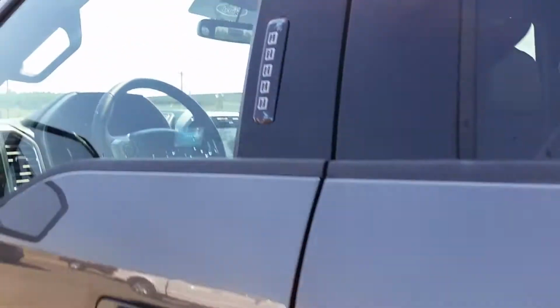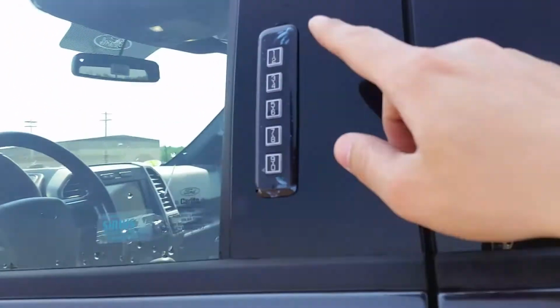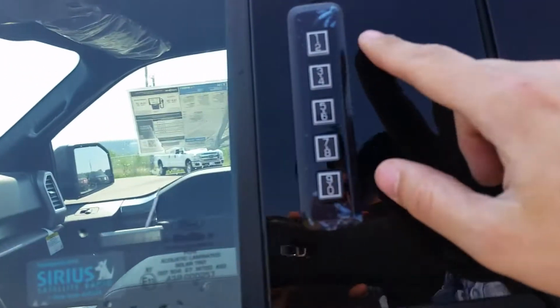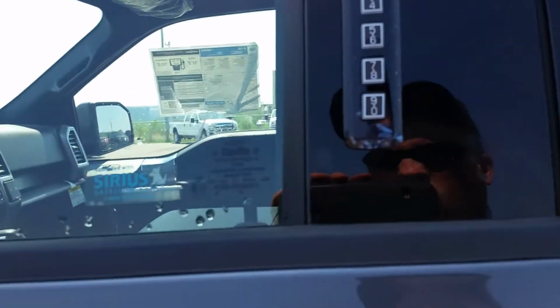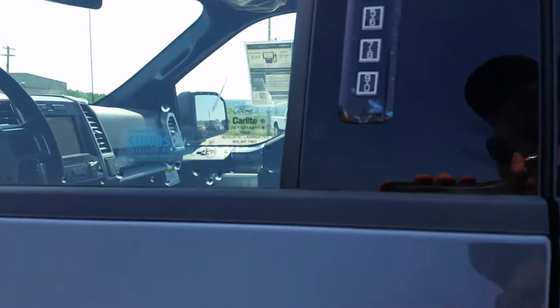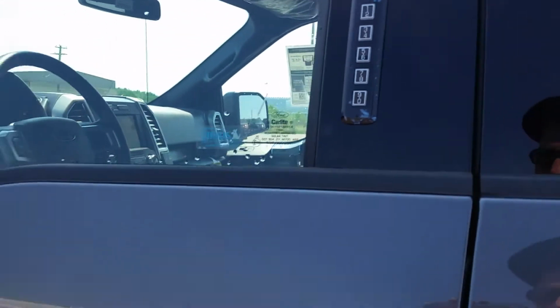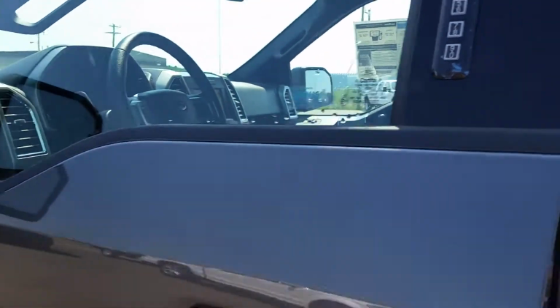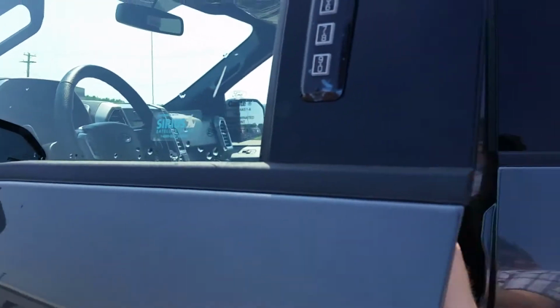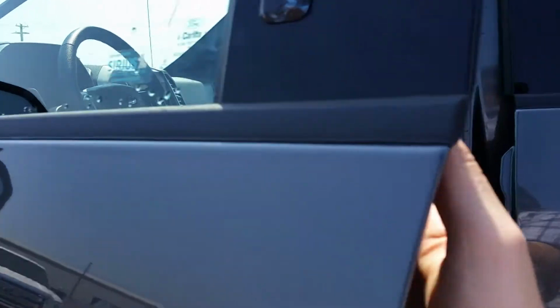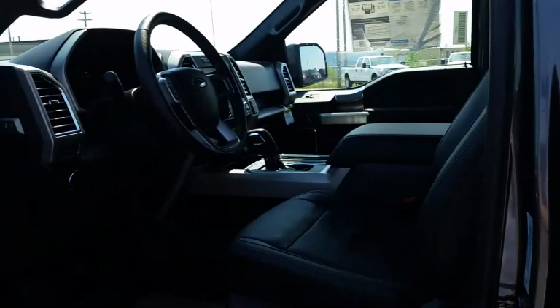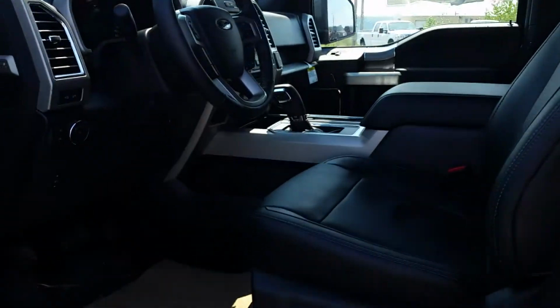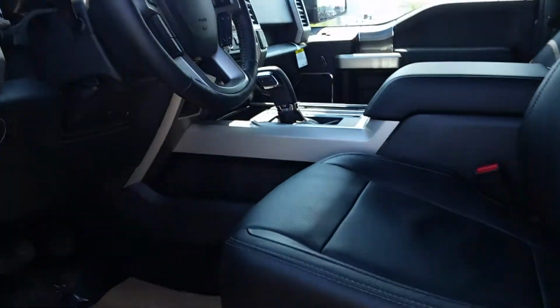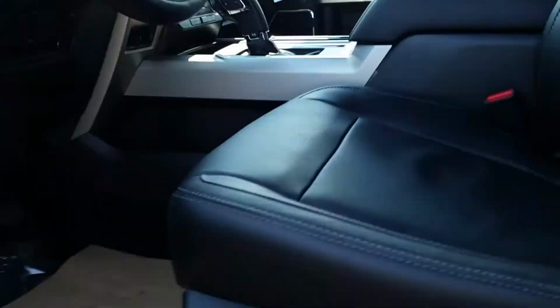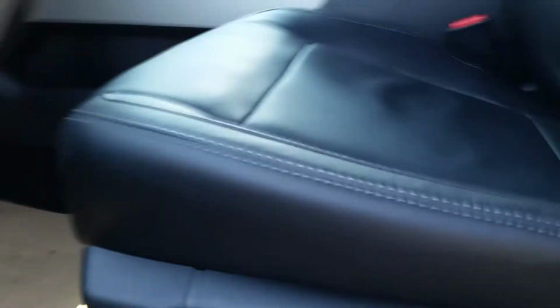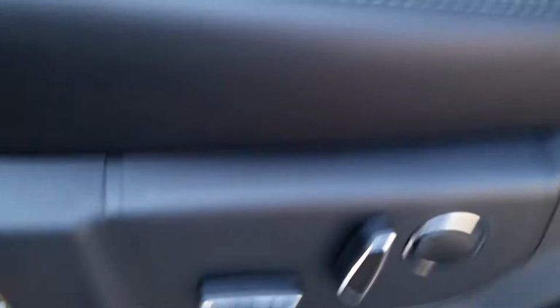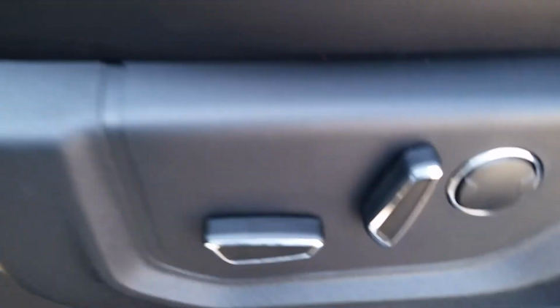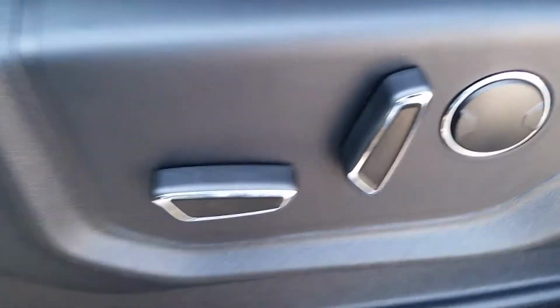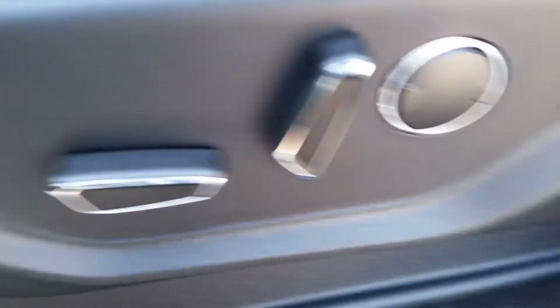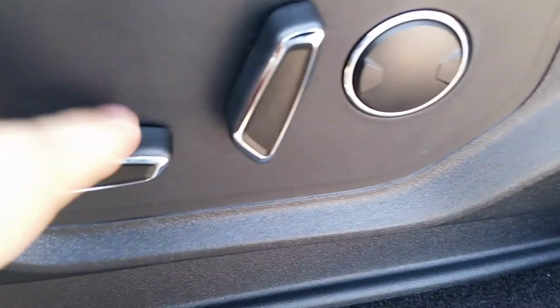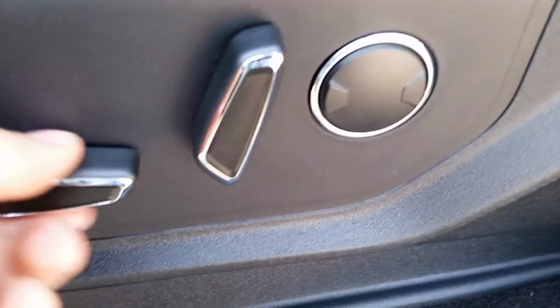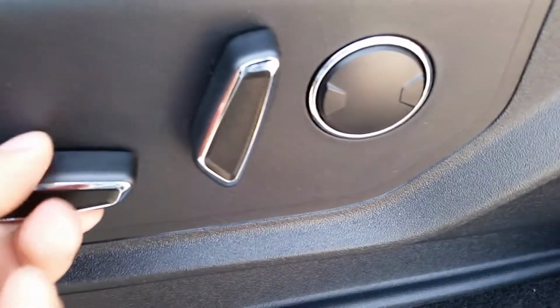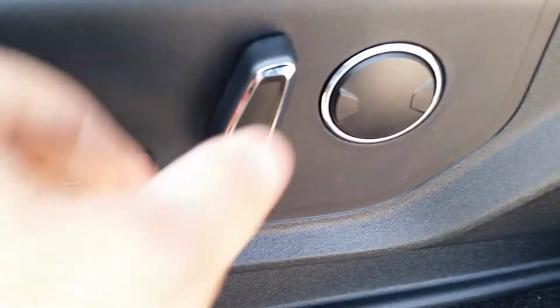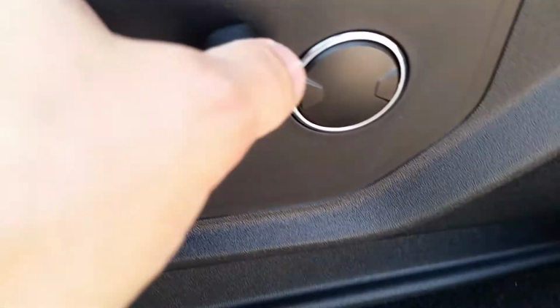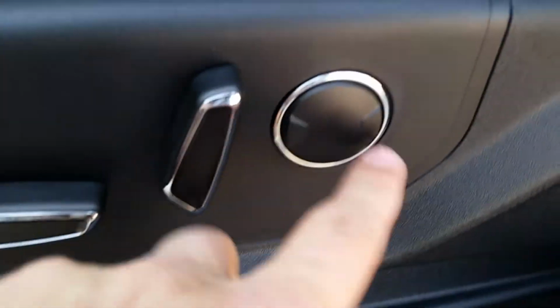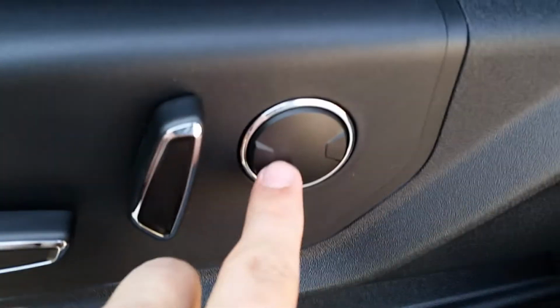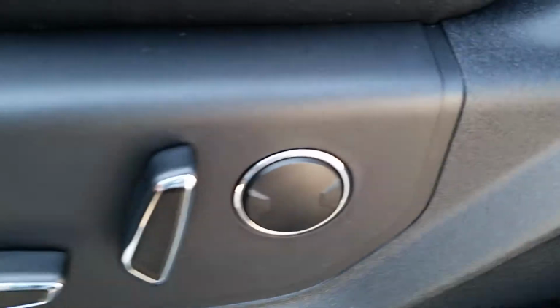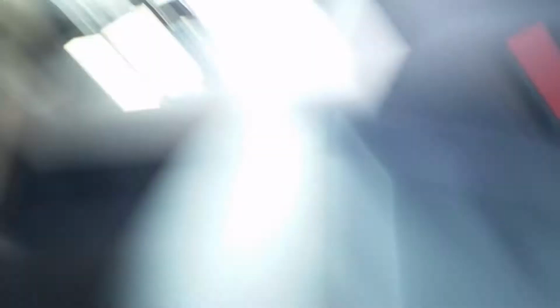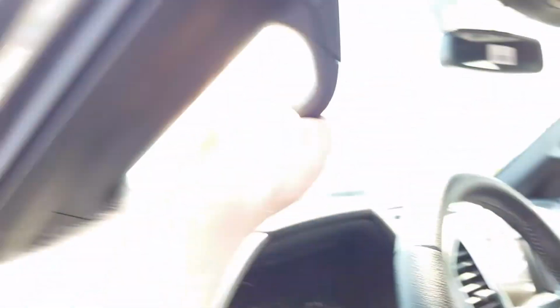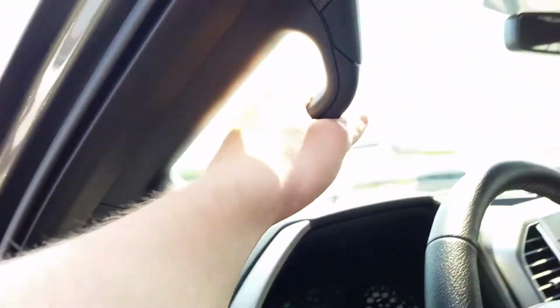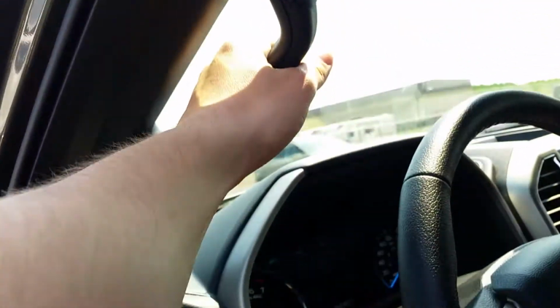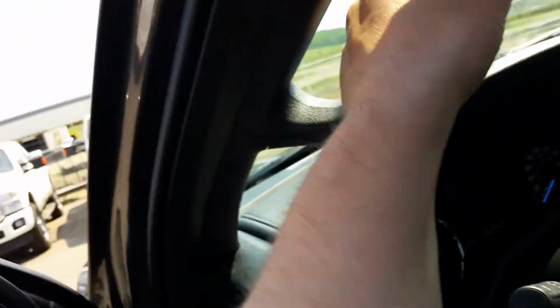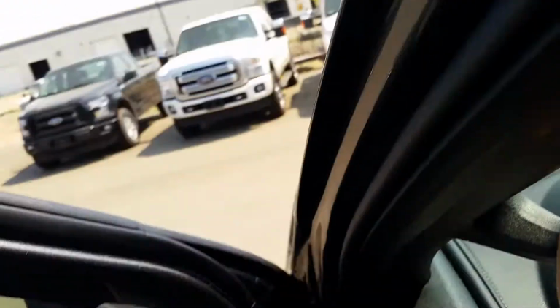Keyless entry keypad right here on the door, but you can use your key fob to automatically unlock the door as you approach. You've got power adjustable seats — this will go left, right, up, down. Tilt is right here and lower lumbar support. Grab handles up top to help you climb in.